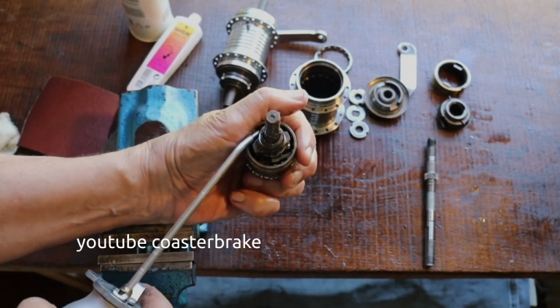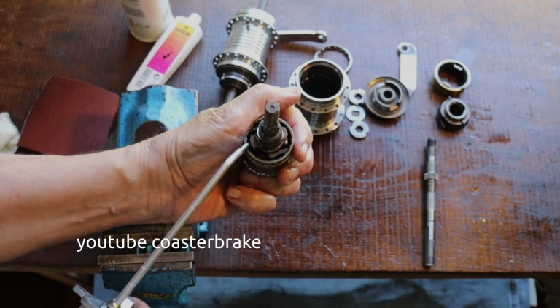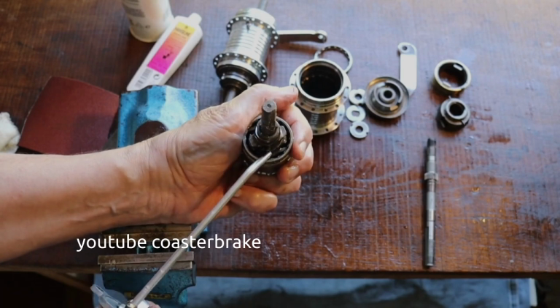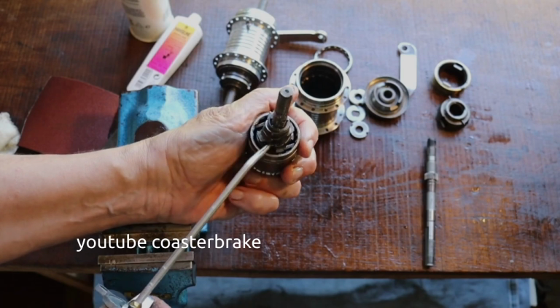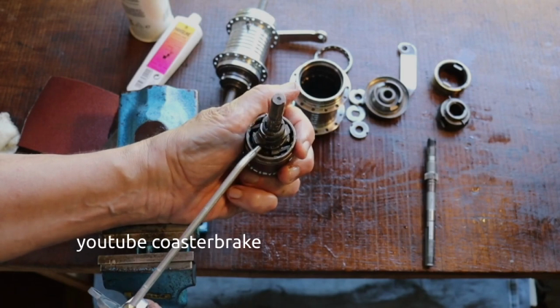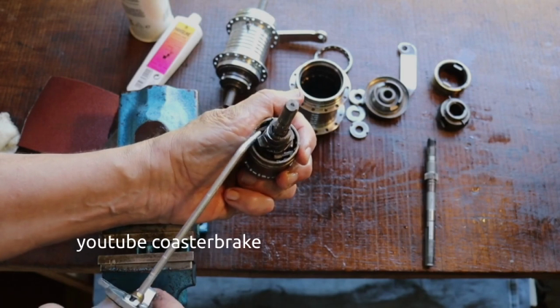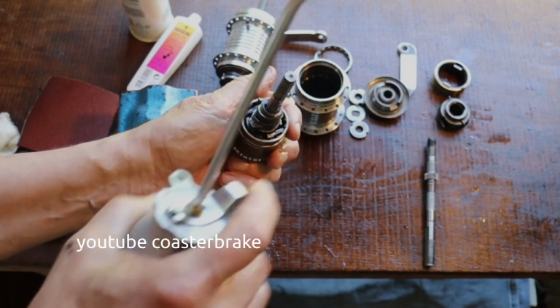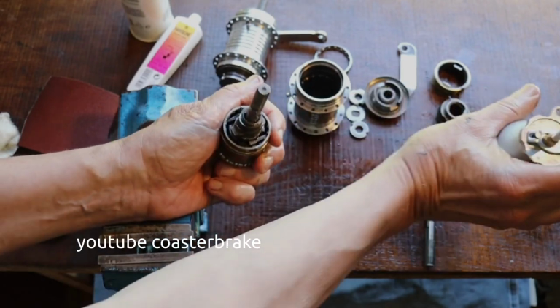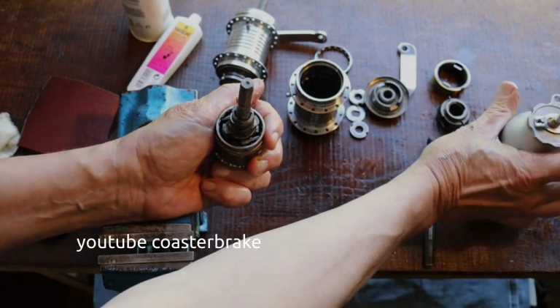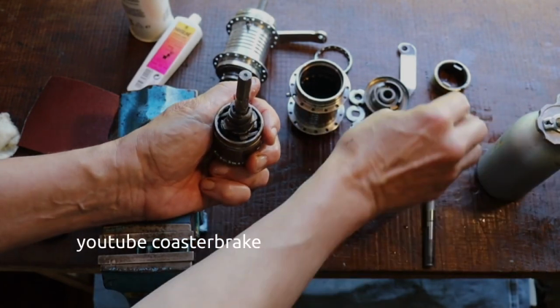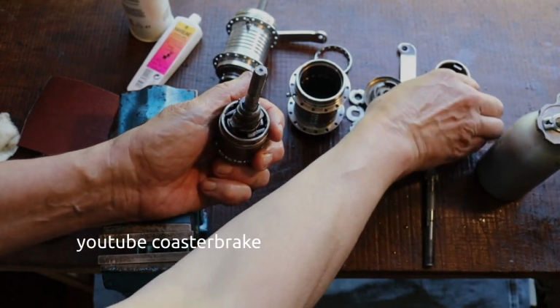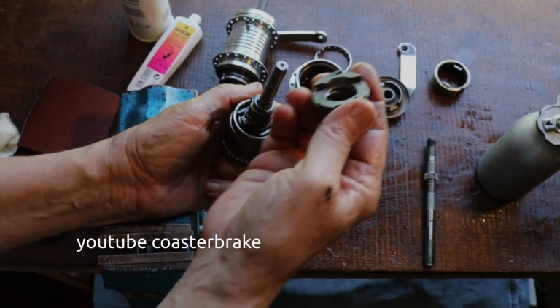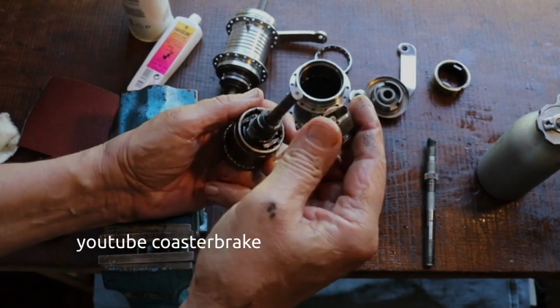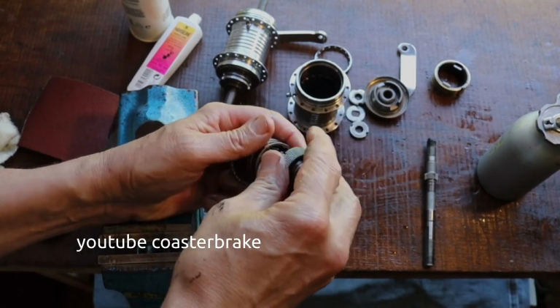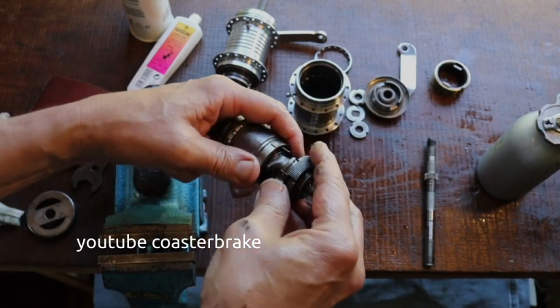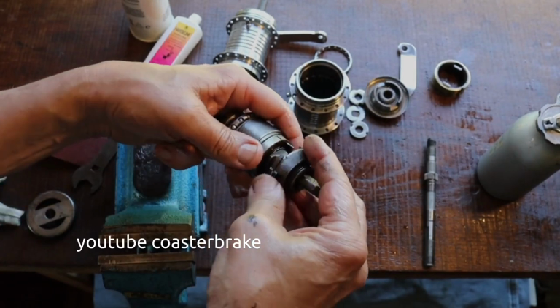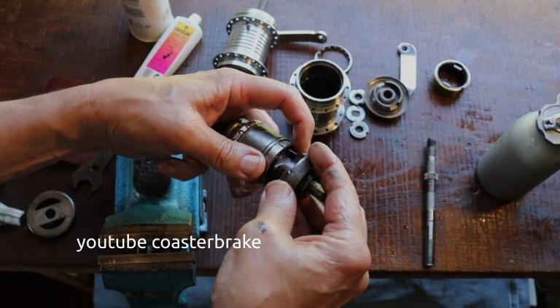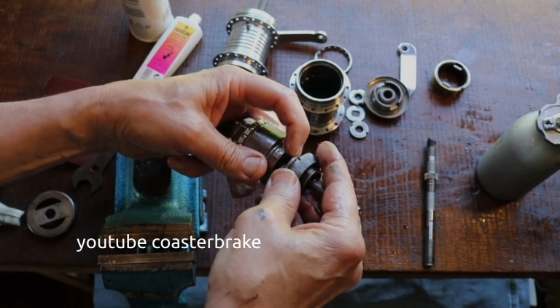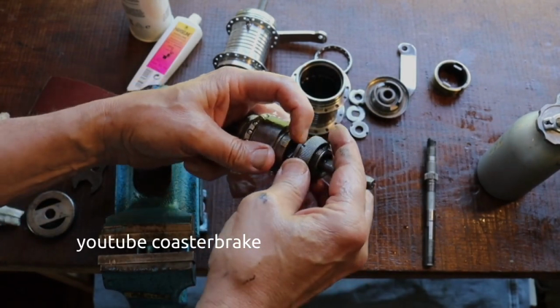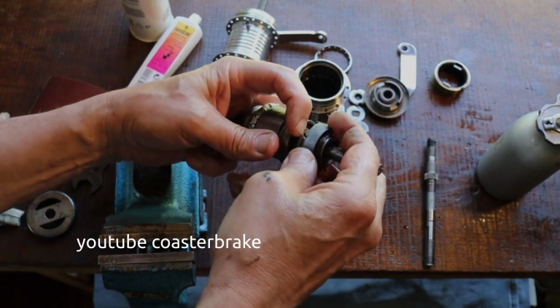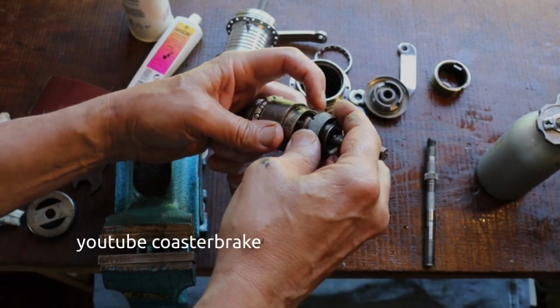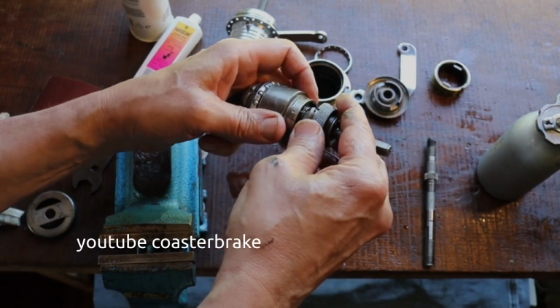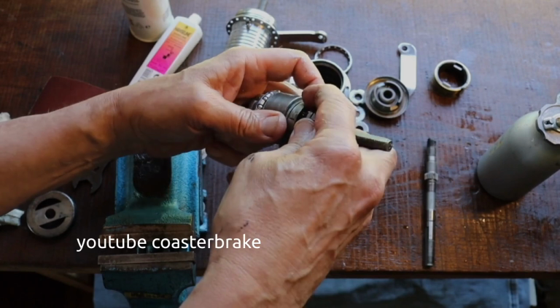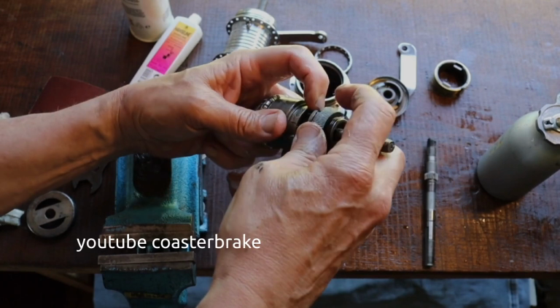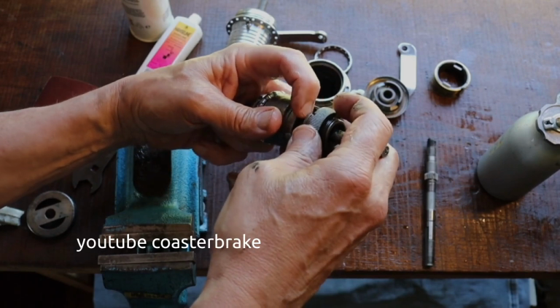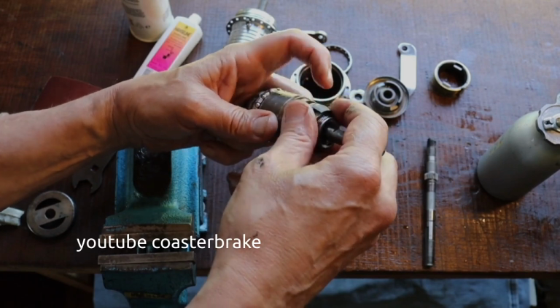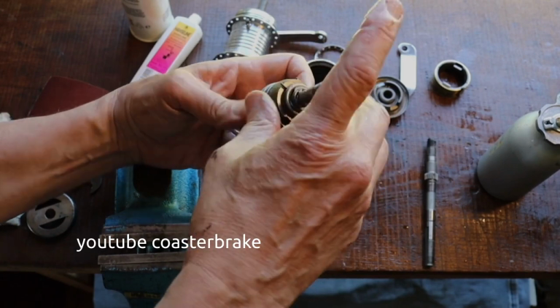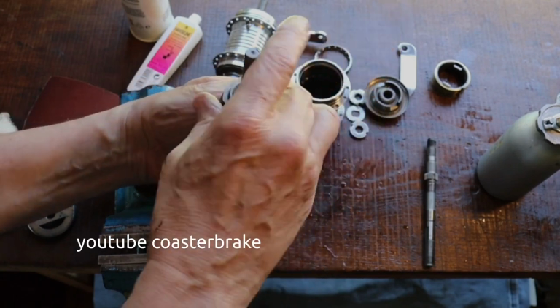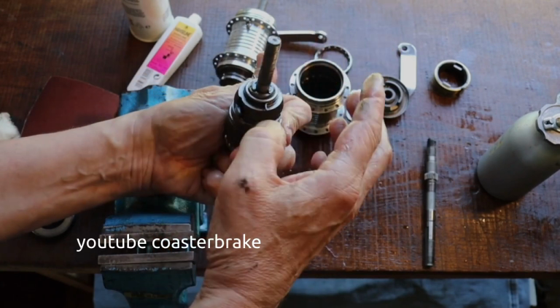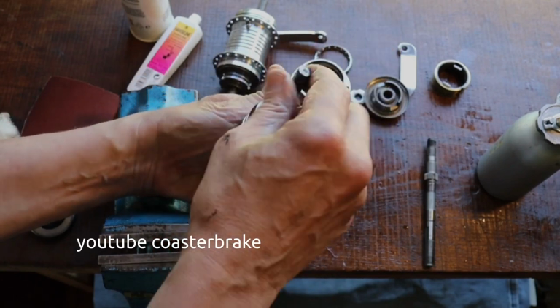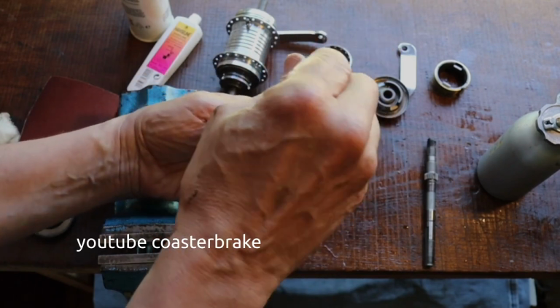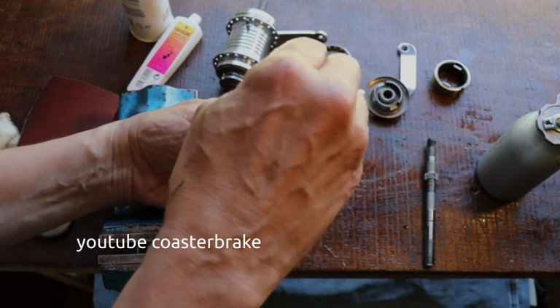This is oil for bicycle parts. It is resin-free, and it is better to use resin-free oil to build hubs.